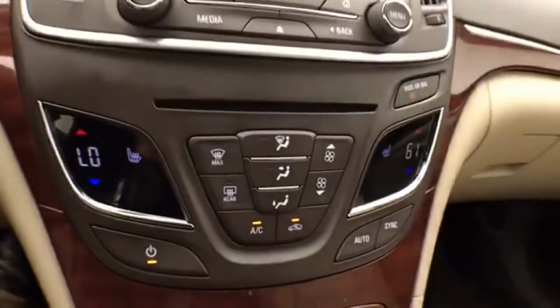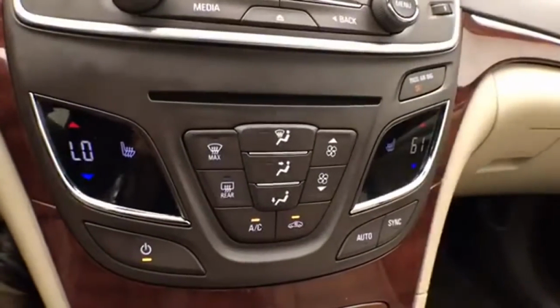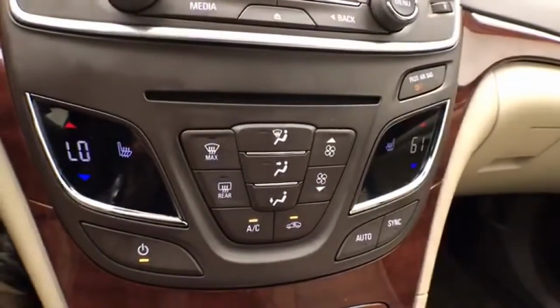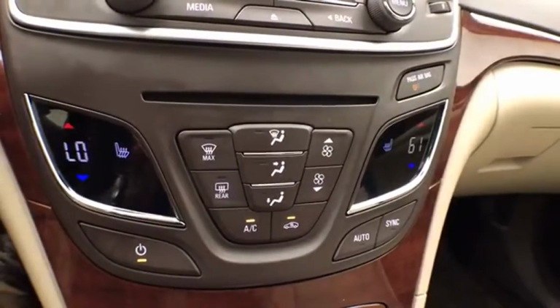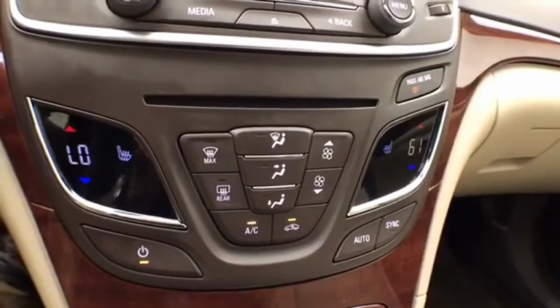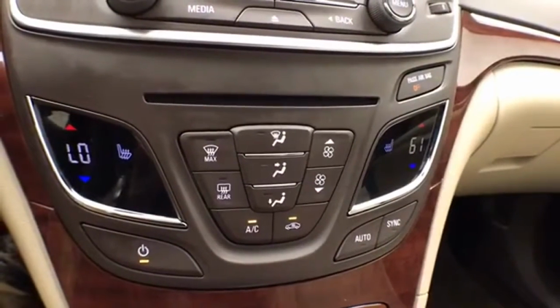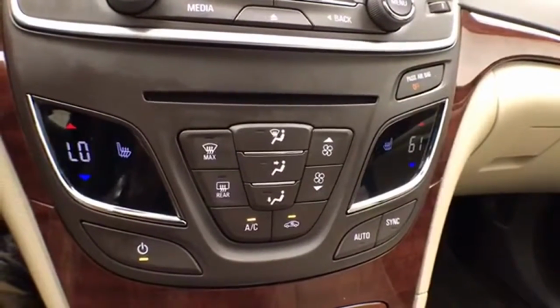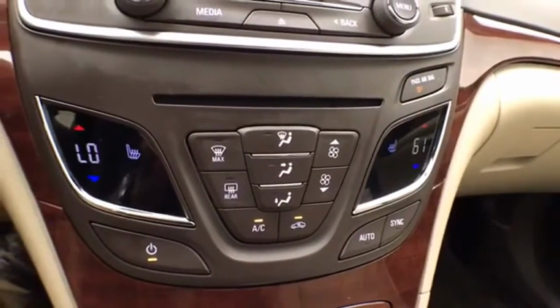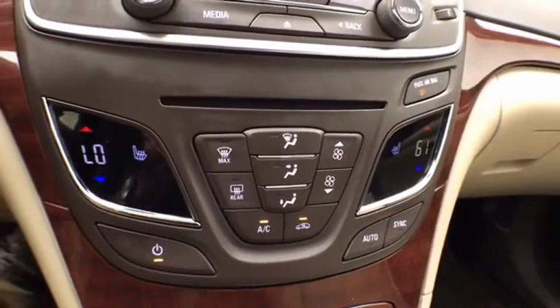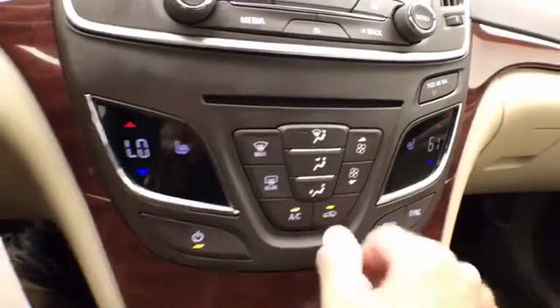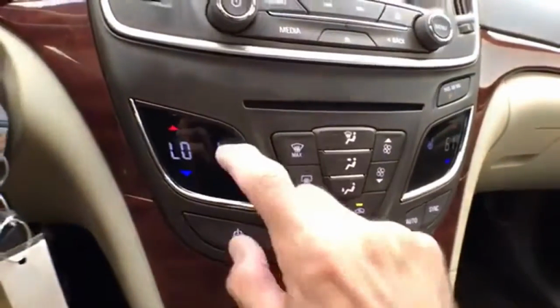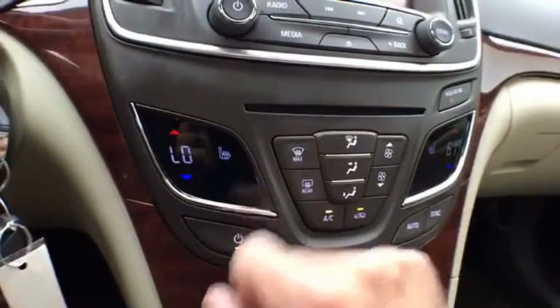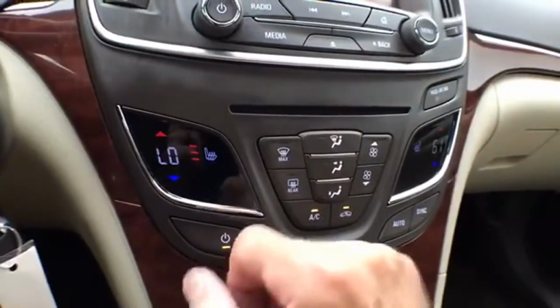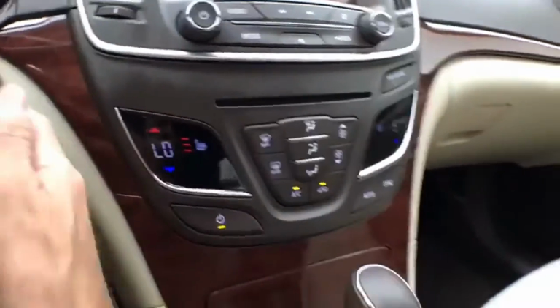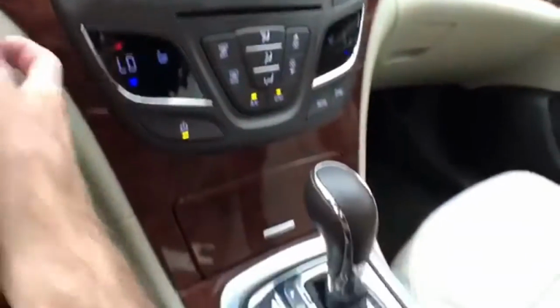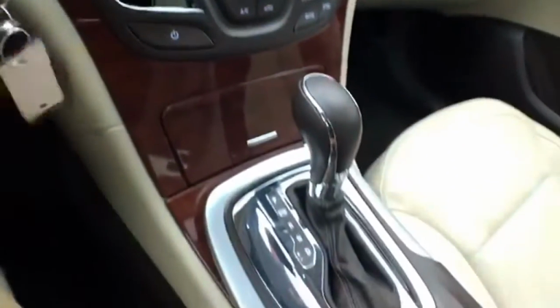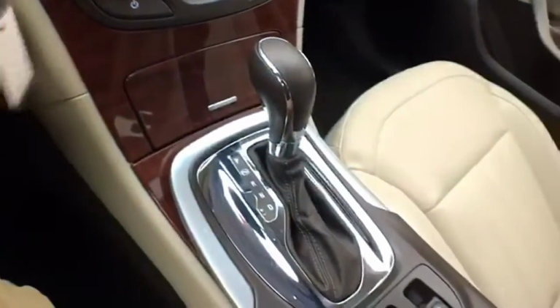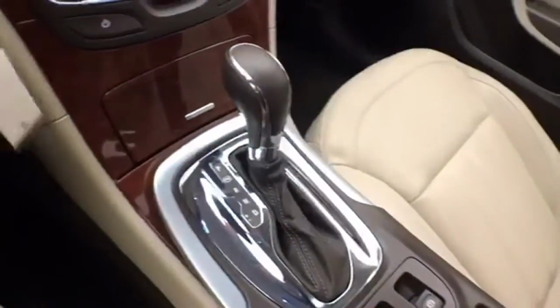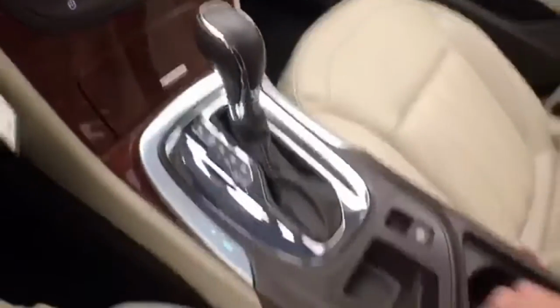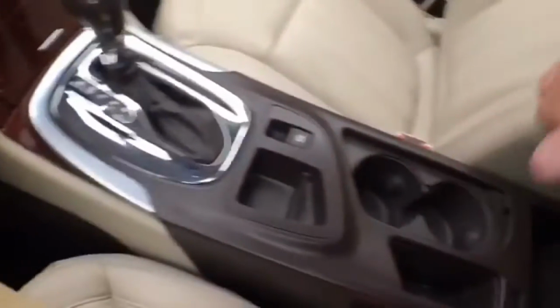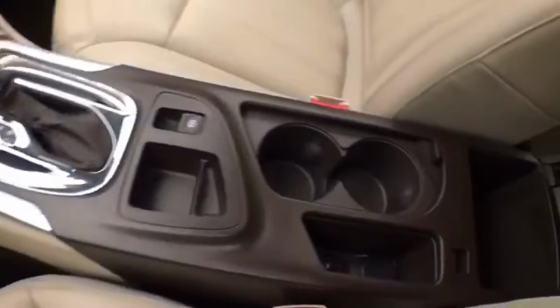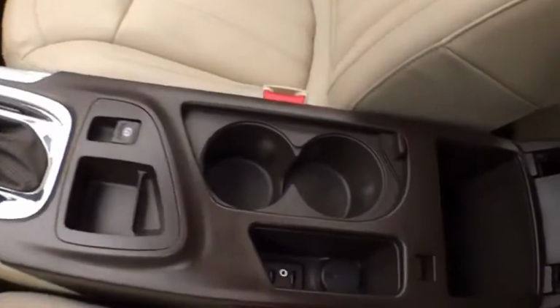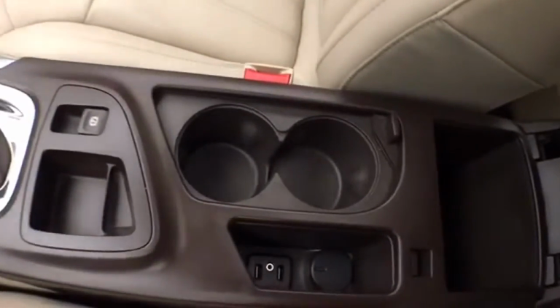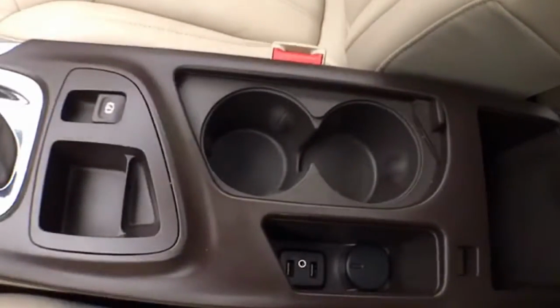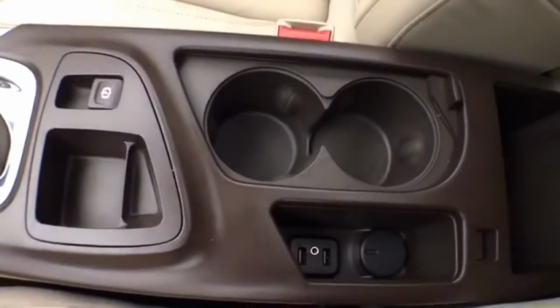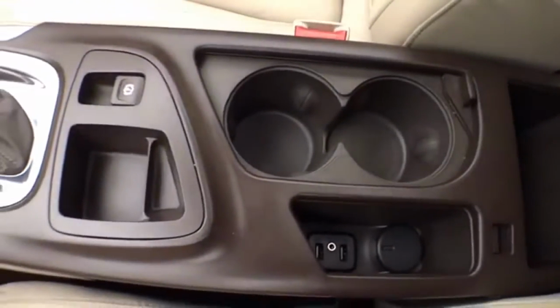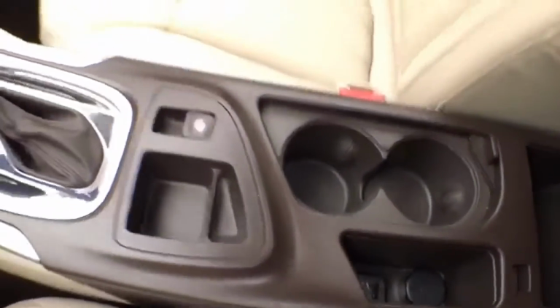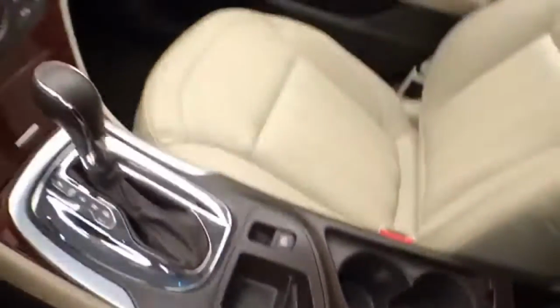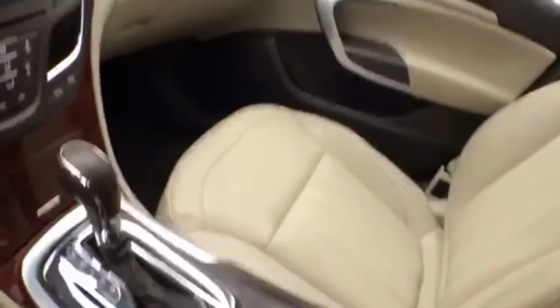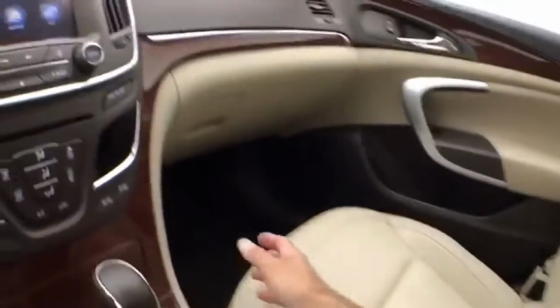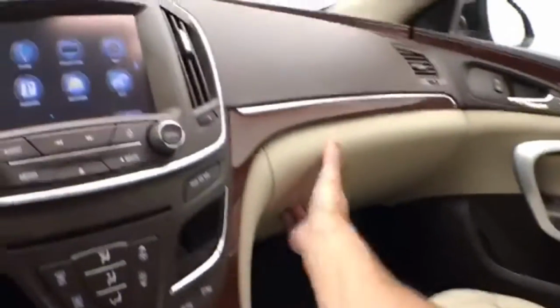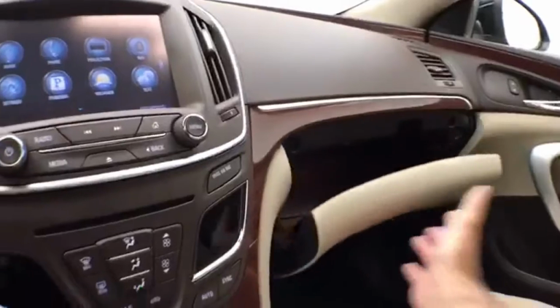Hard keys below the screen control the dual-zone automatic temperature control, as well as heated front seats. There's an automatic transmission with manual shift capability, storage in the armrest, and USB and auxiliary inputs to connect your media devices.